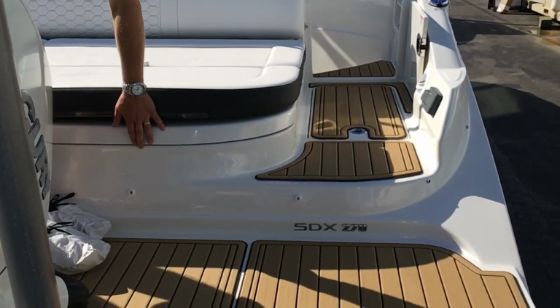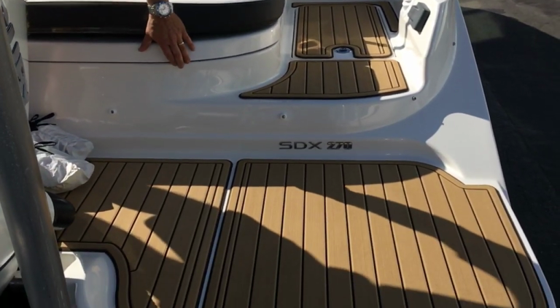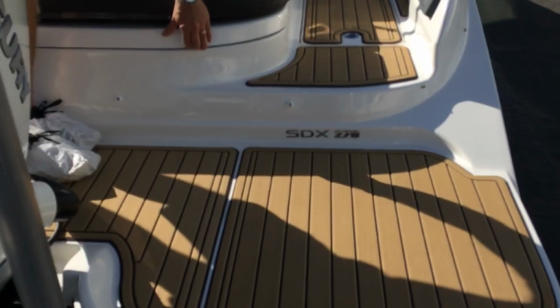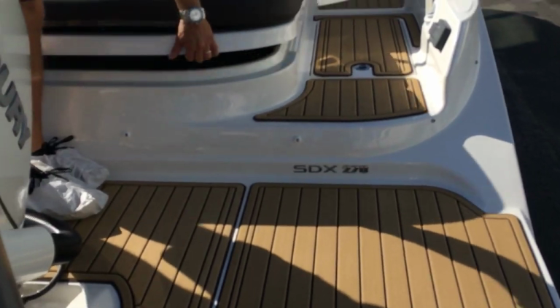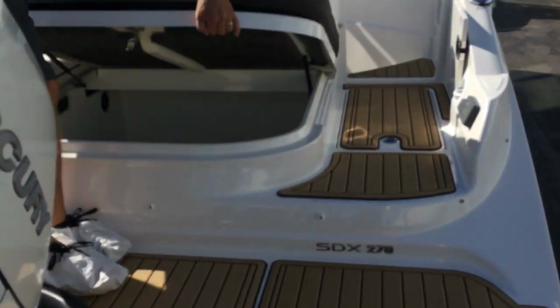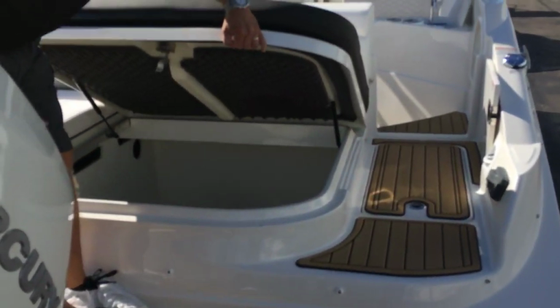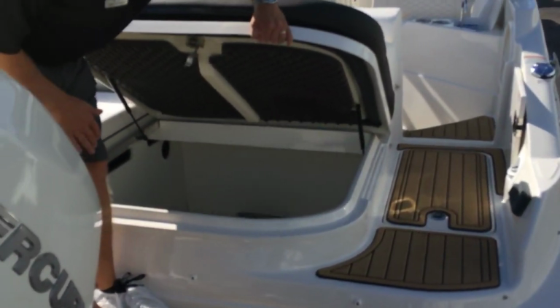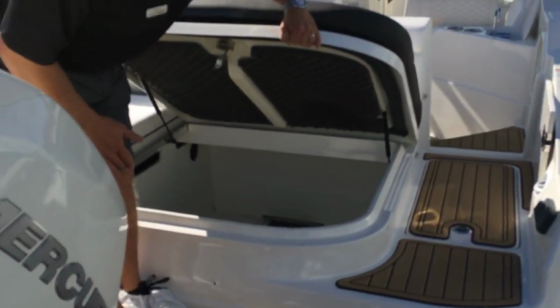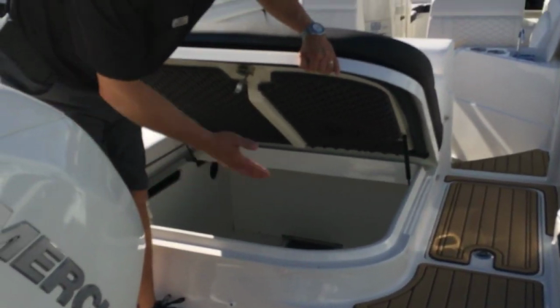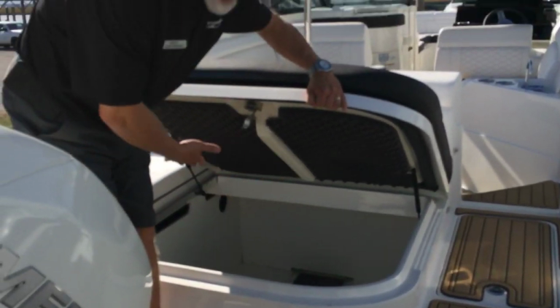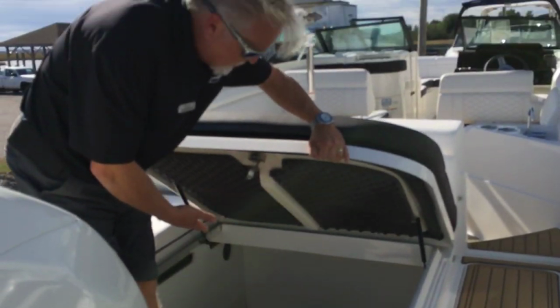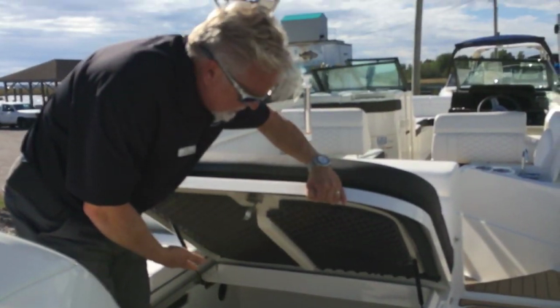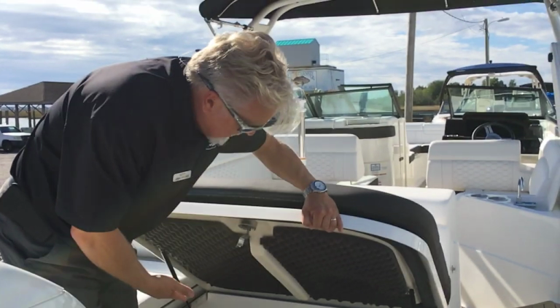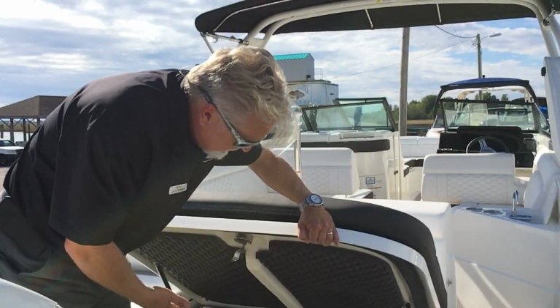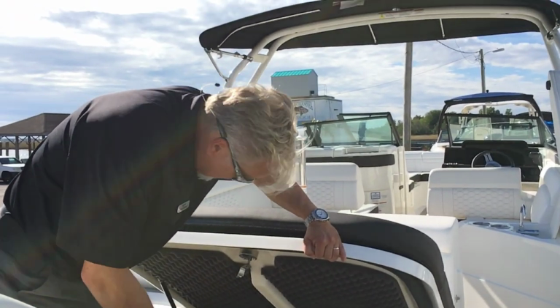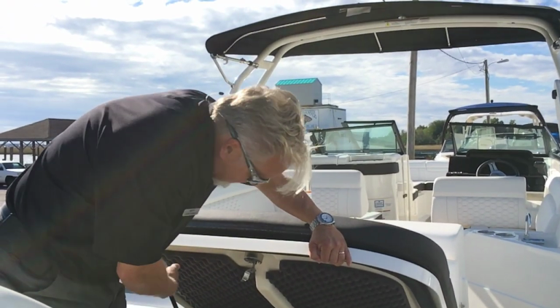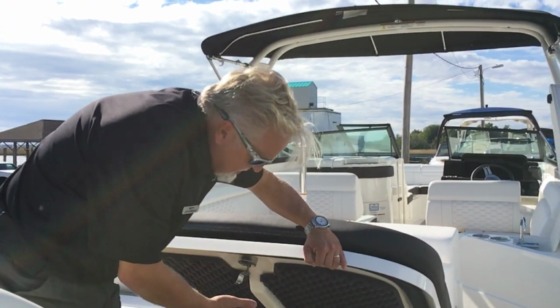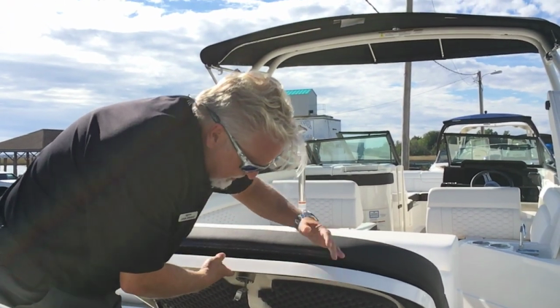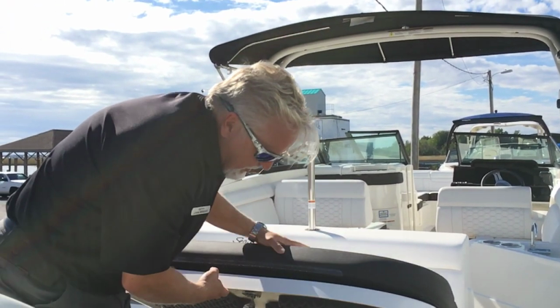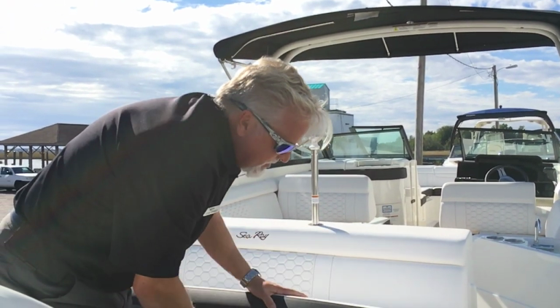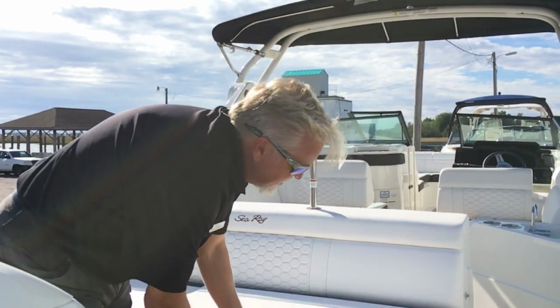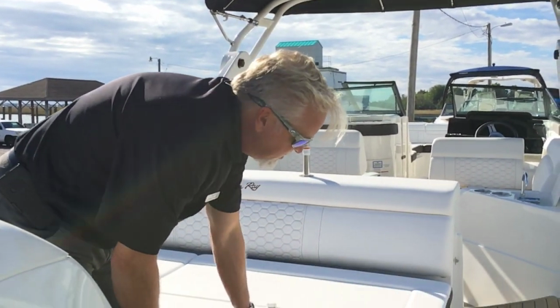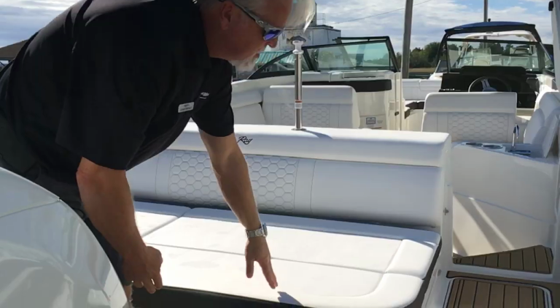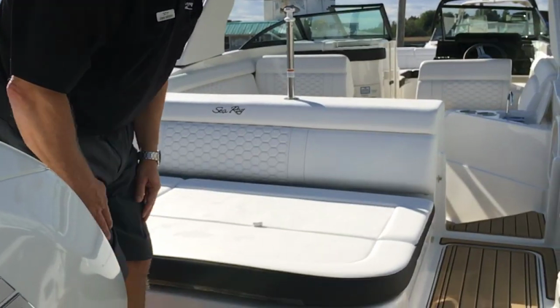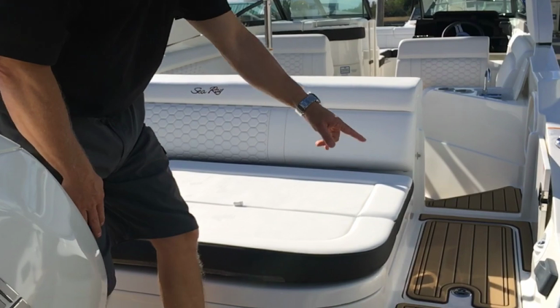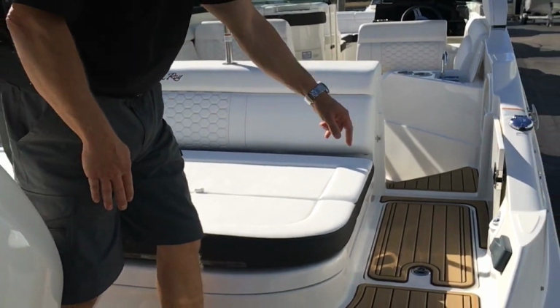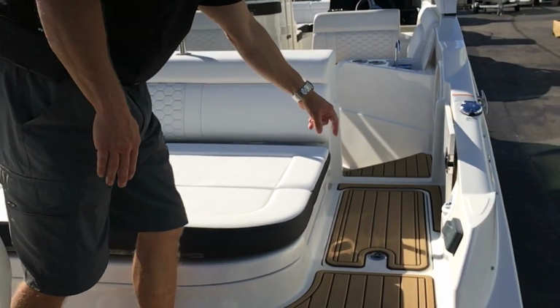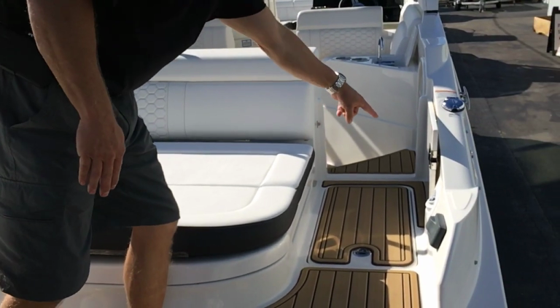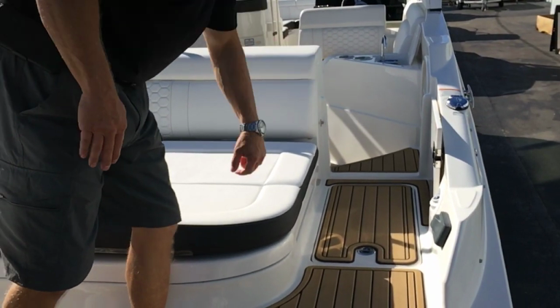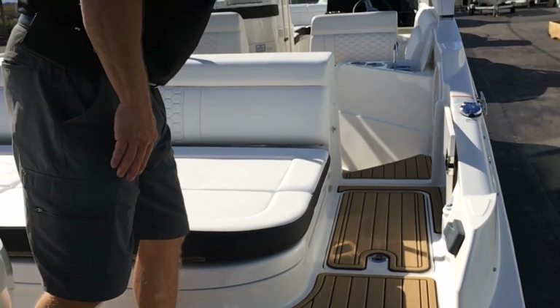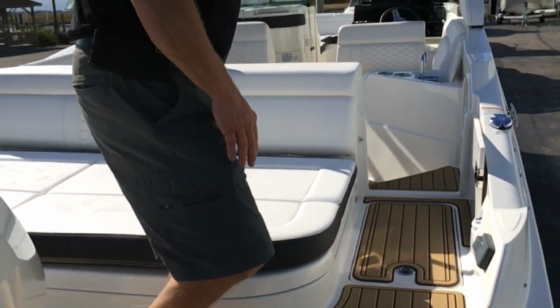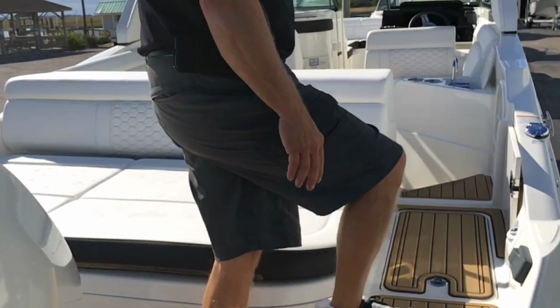The big thing on the SDX is the storage — cavernous storage here in the transom. Both sides open separately and close when not in use. You also have your Fusion stereo and fresh water shower.